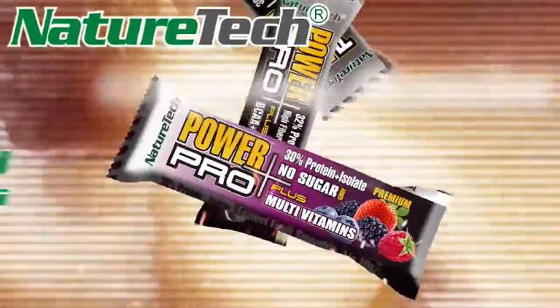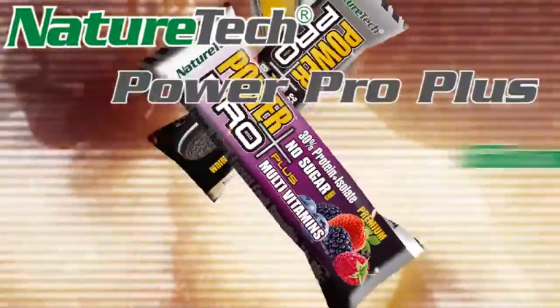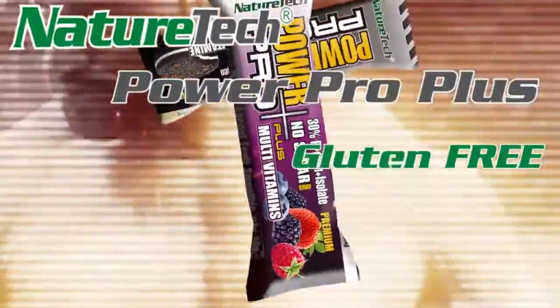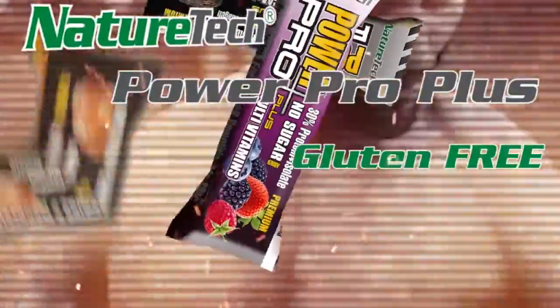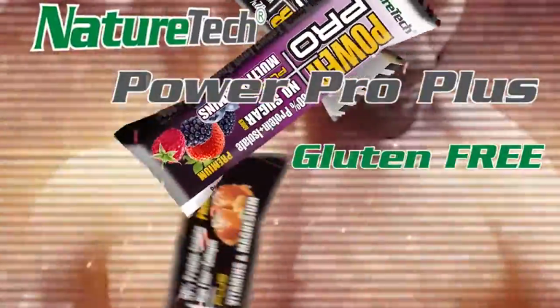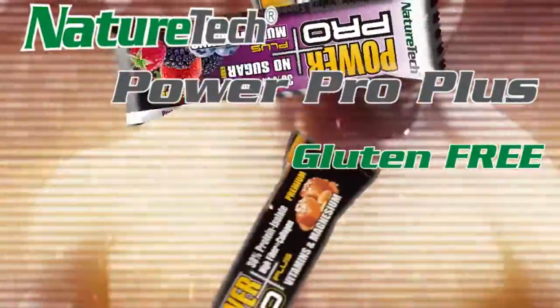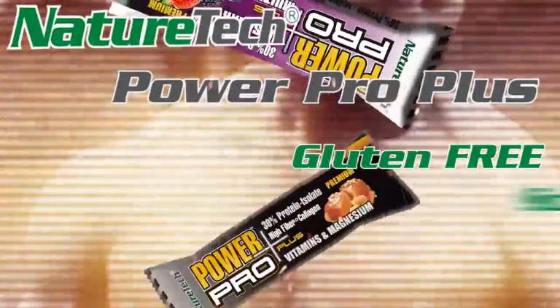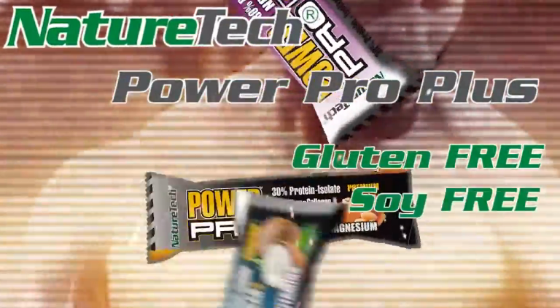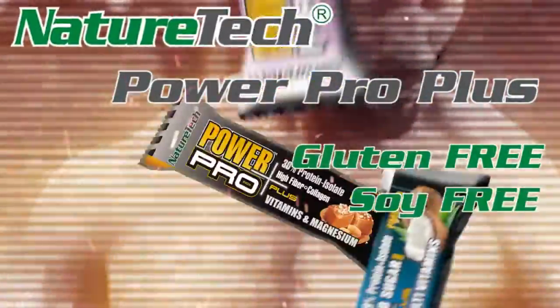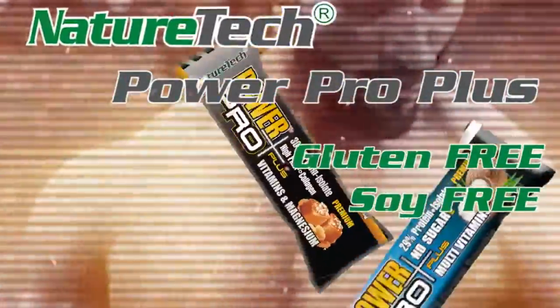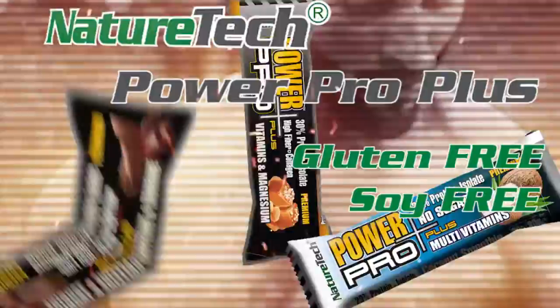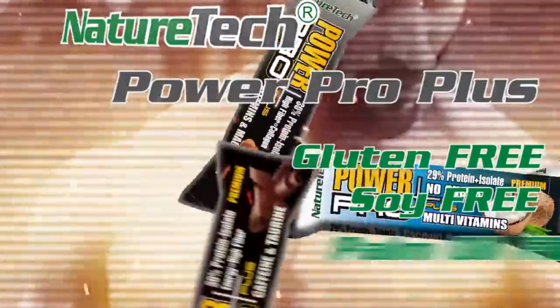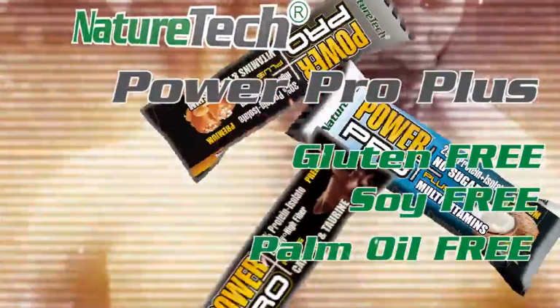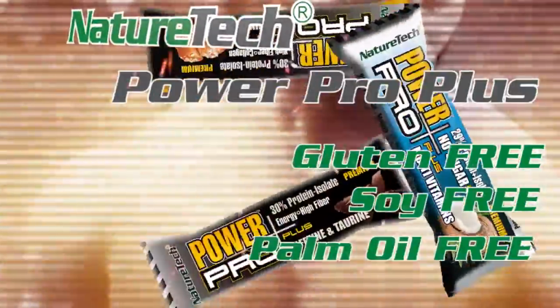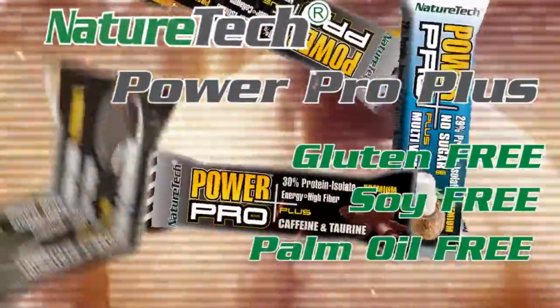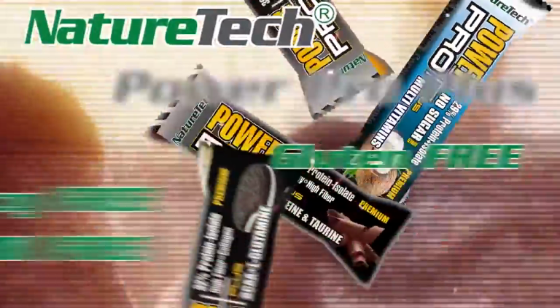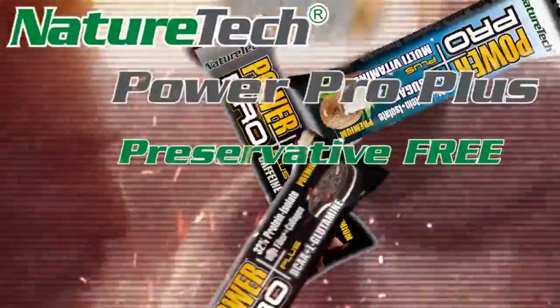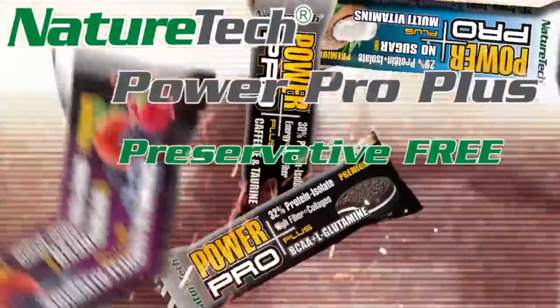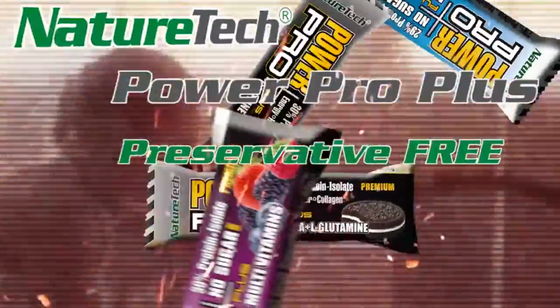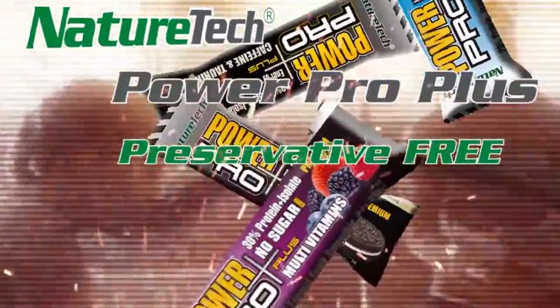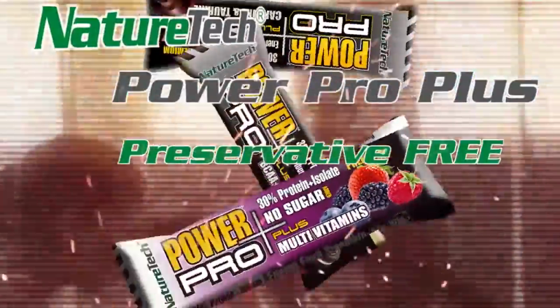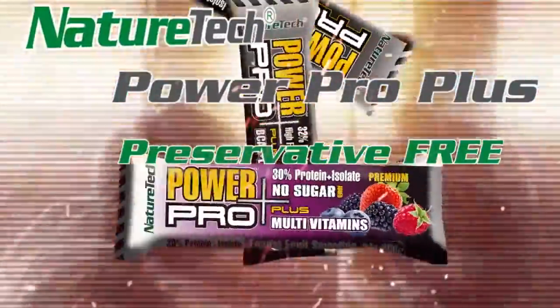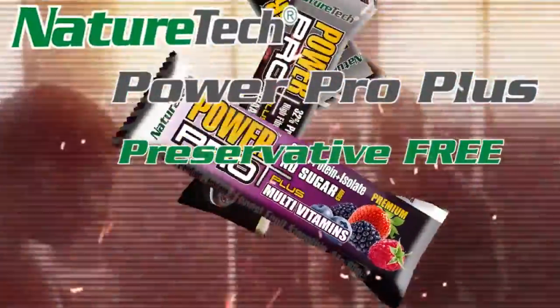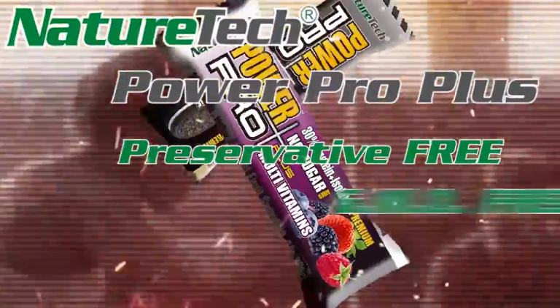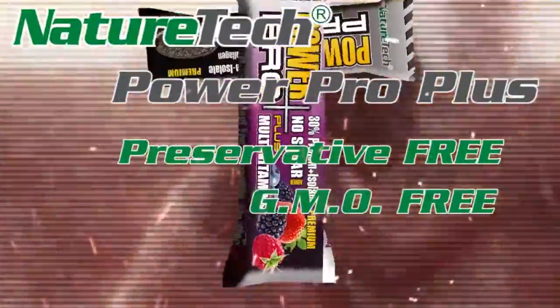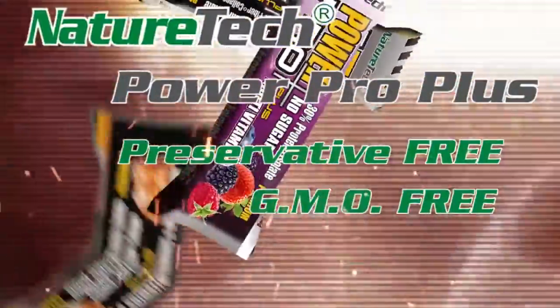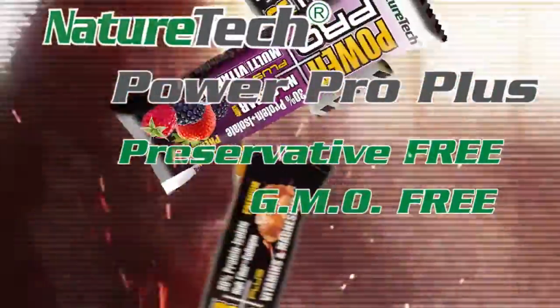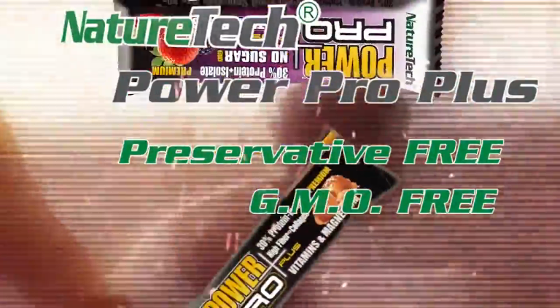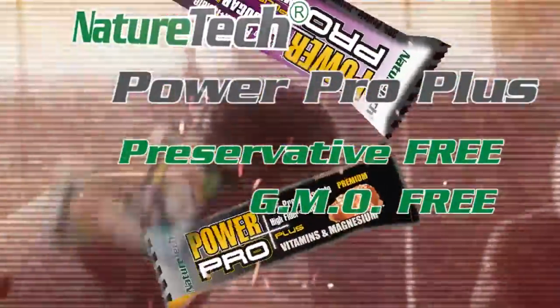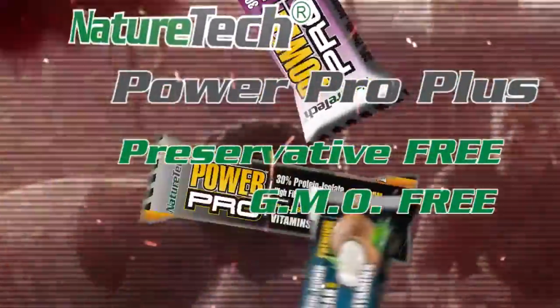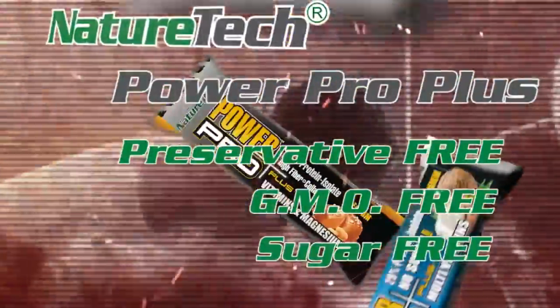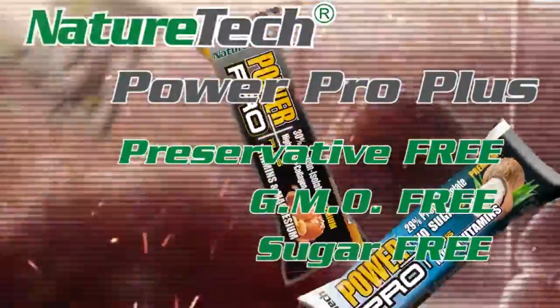Gluten free. Soy free. Palm oil free. Preservative free. GMO free. Sugar free.